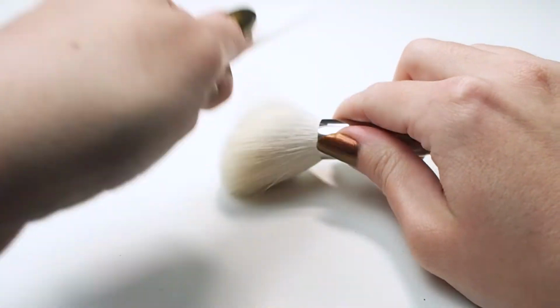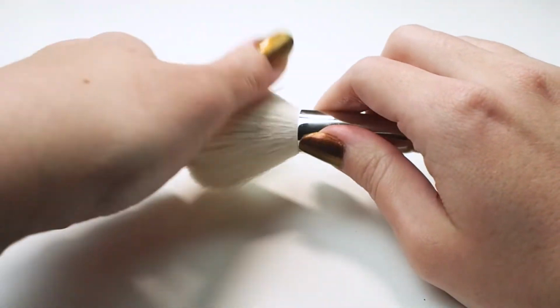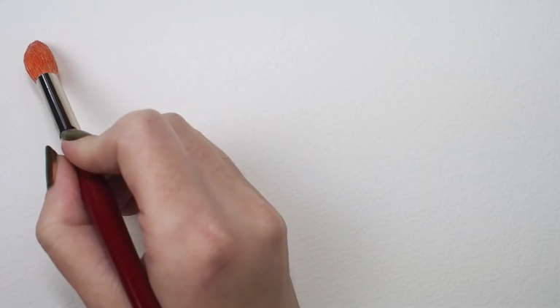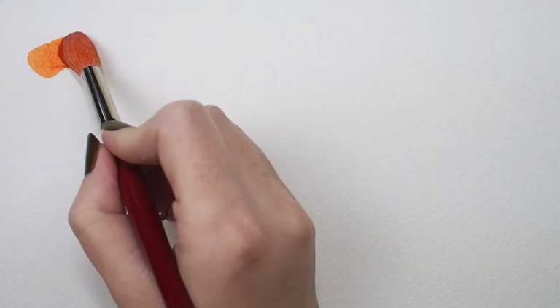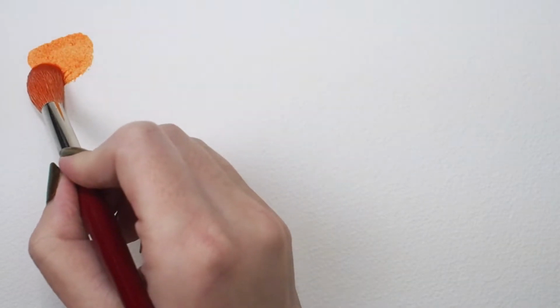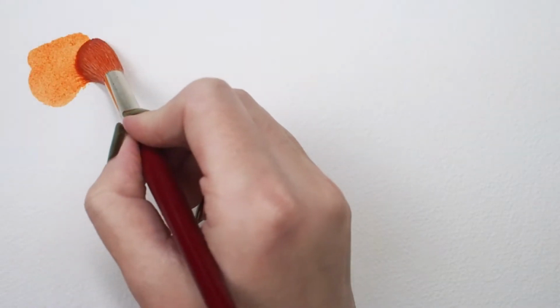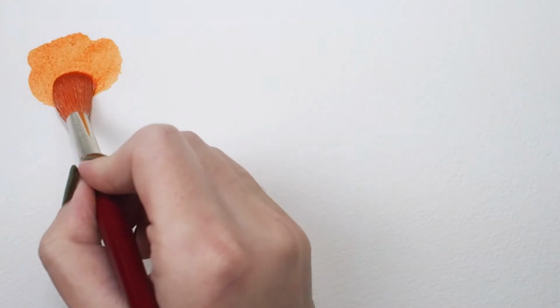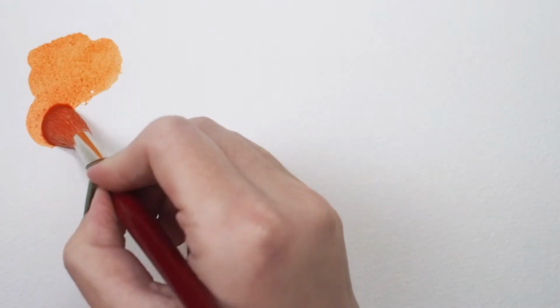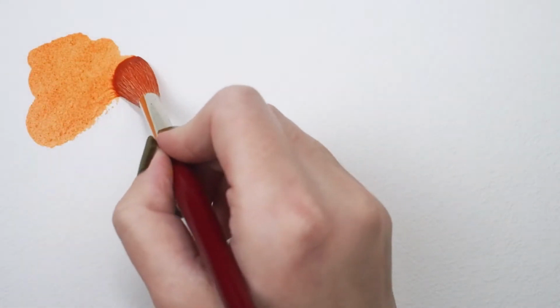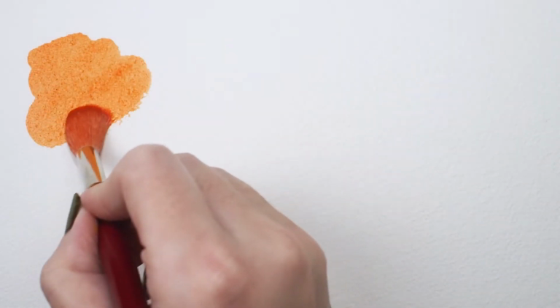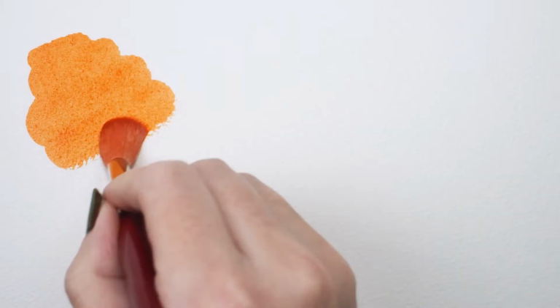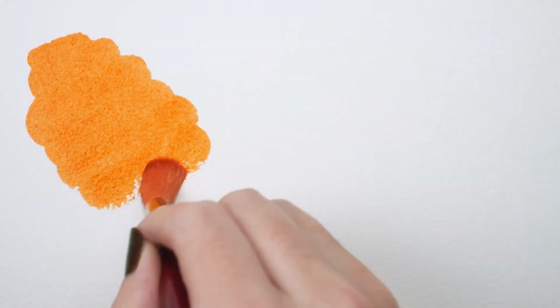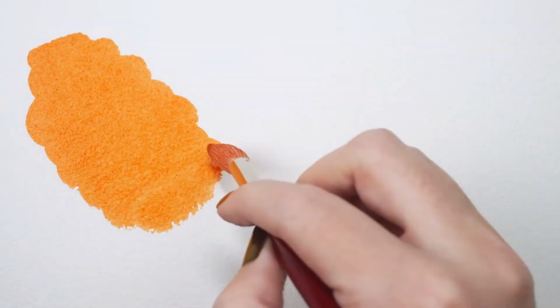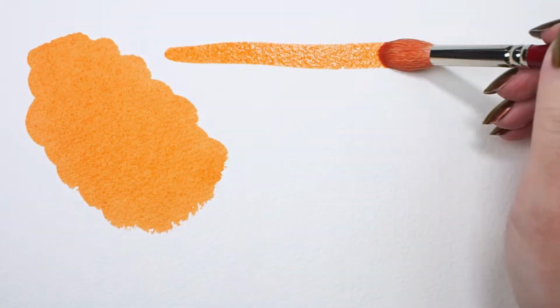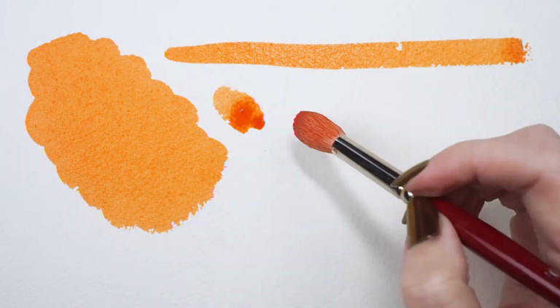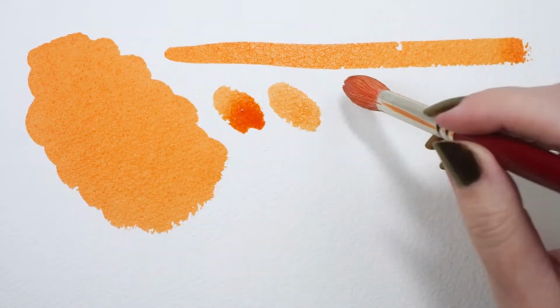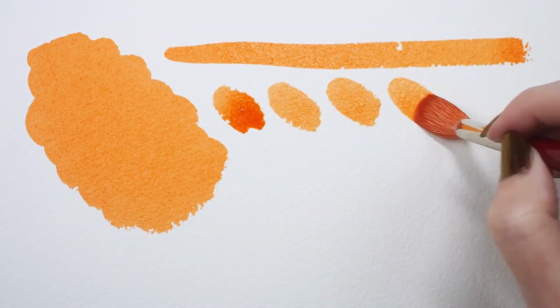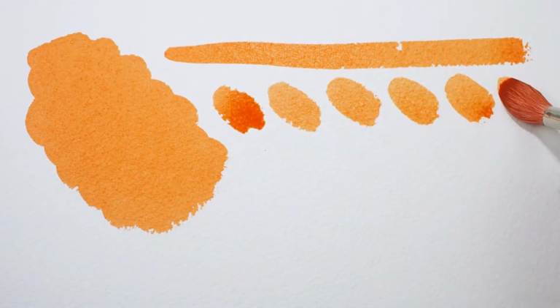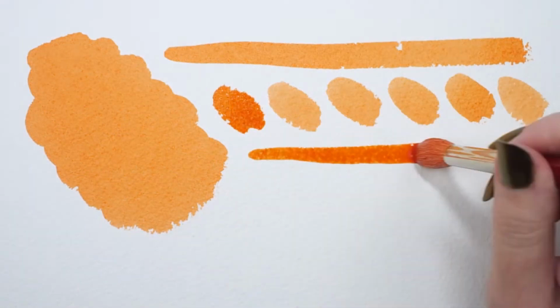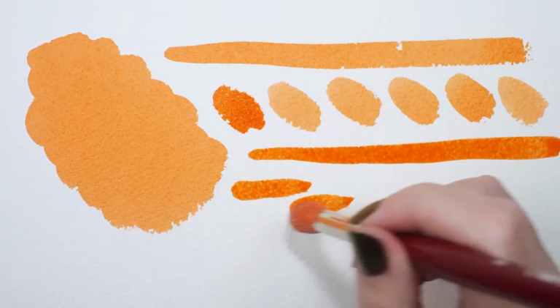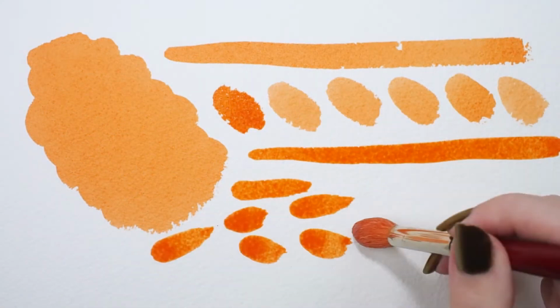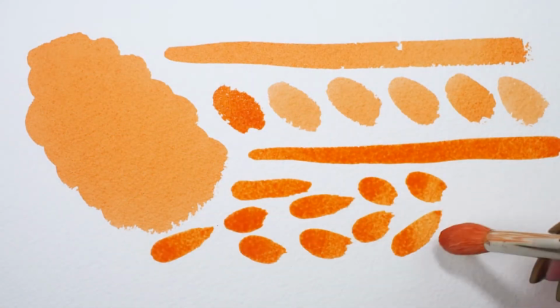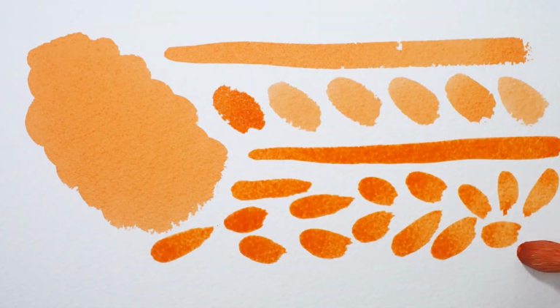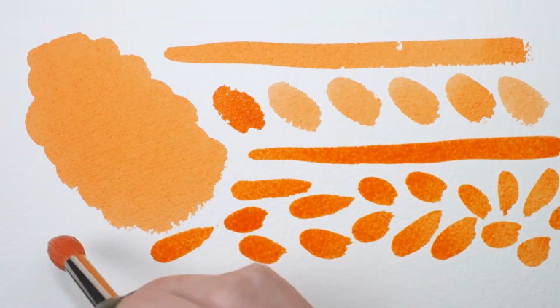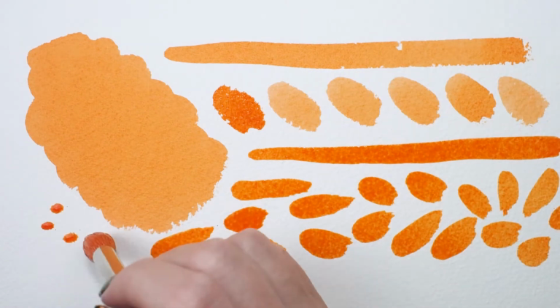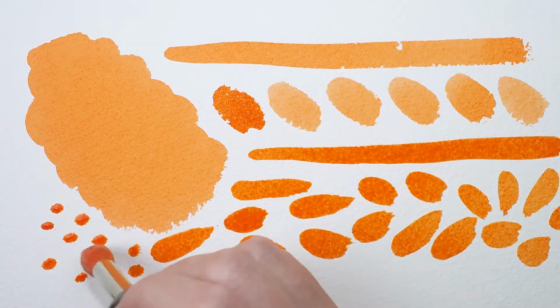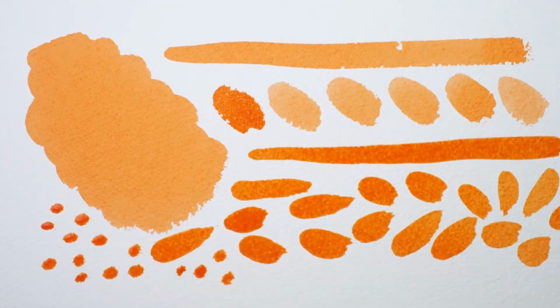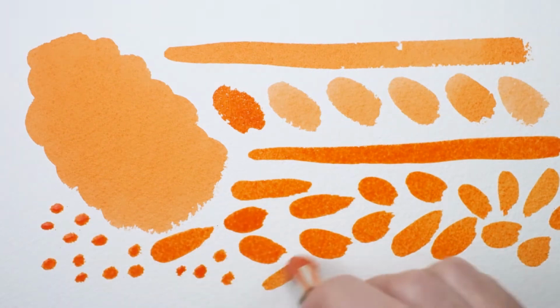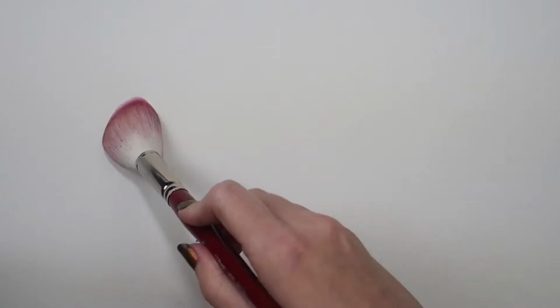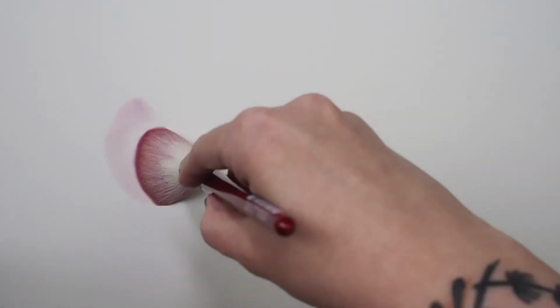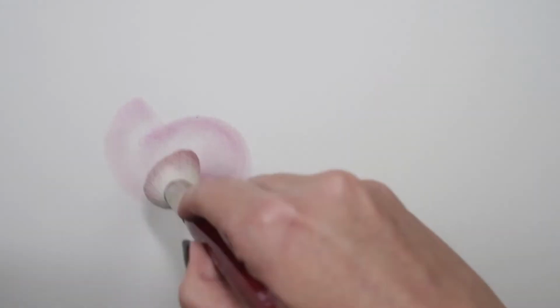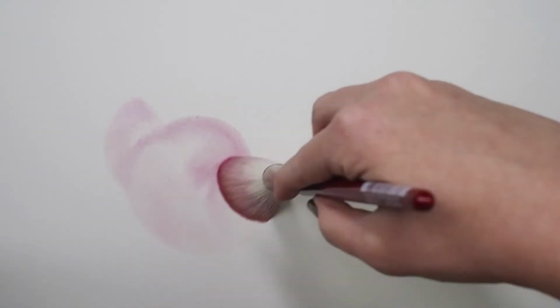These white goat hair mops are incredibly versatile. They can be used with acrylics, oils, and water media. In pastels and charcoals they can be used to blend and soften color. It's also a great tool for brushing away any debris on your art surface.